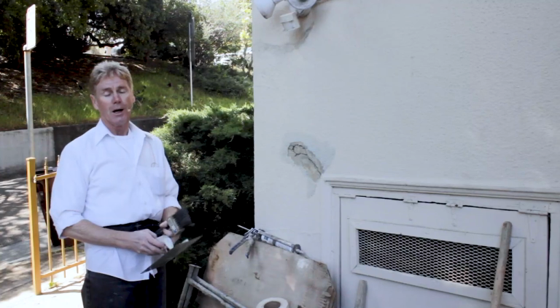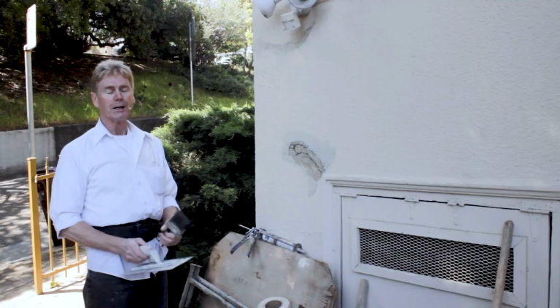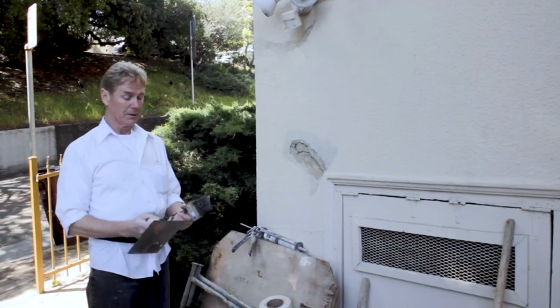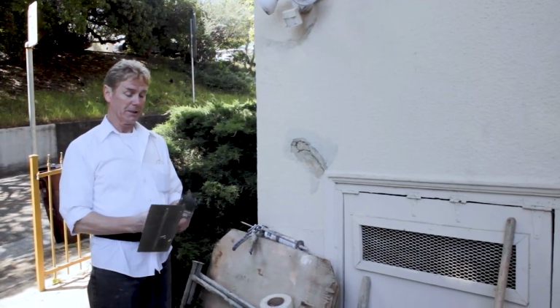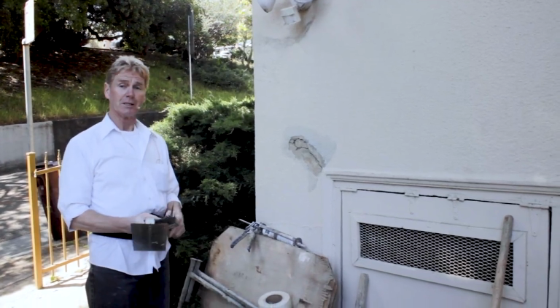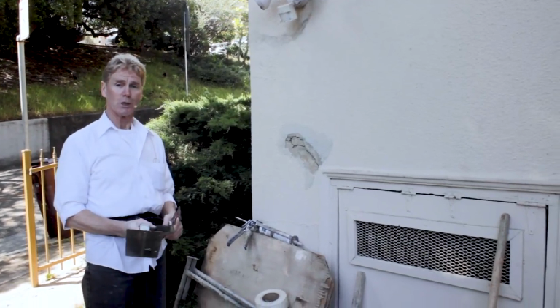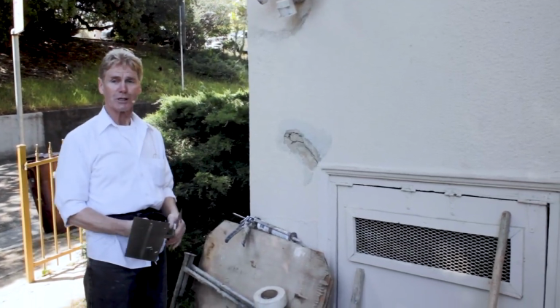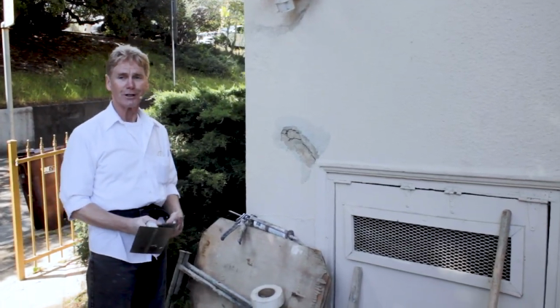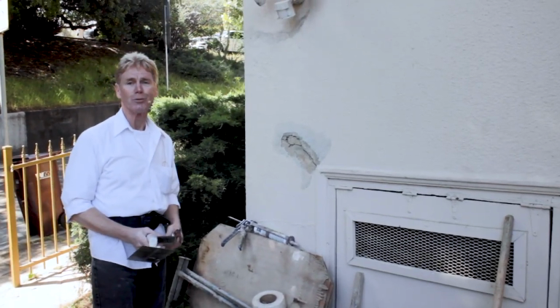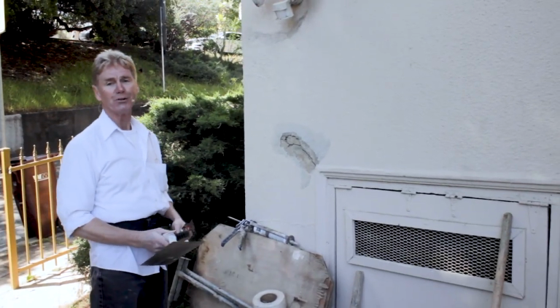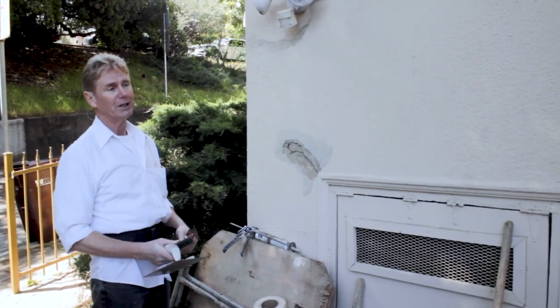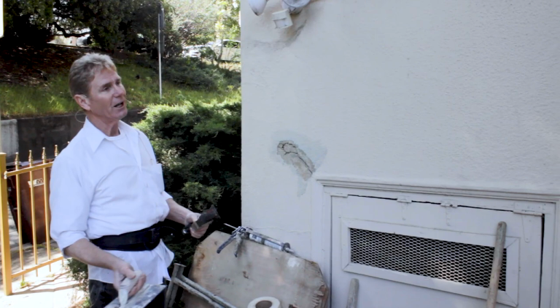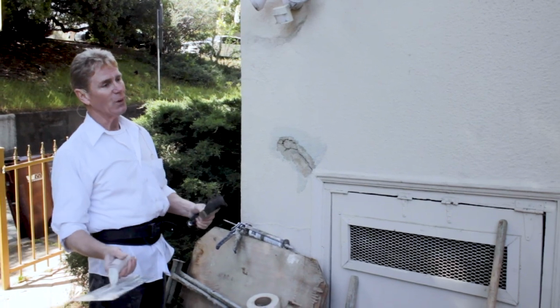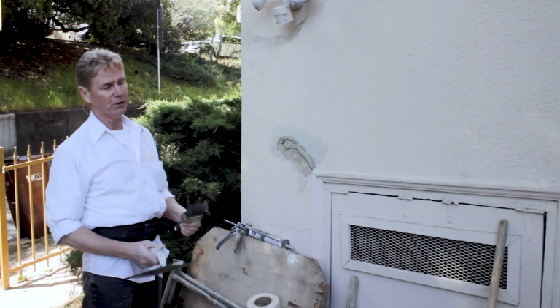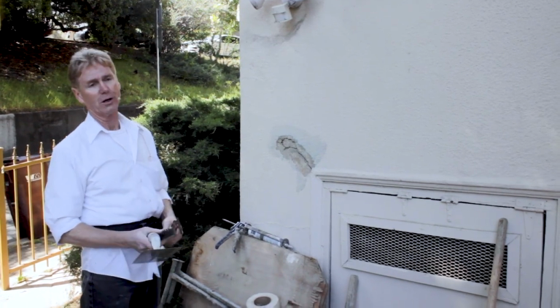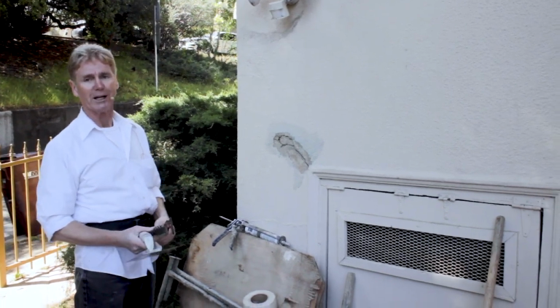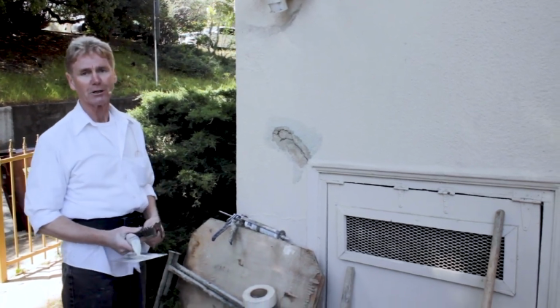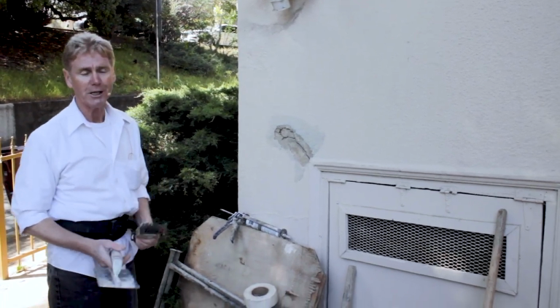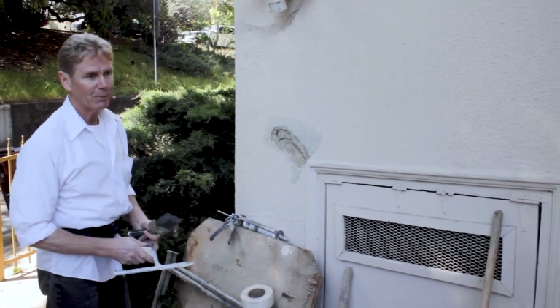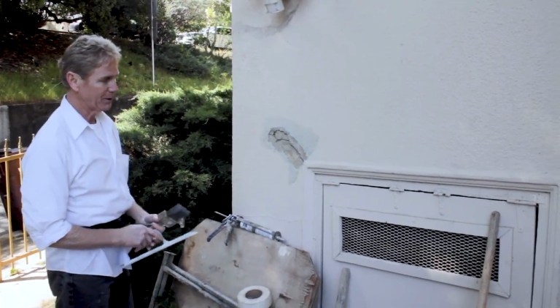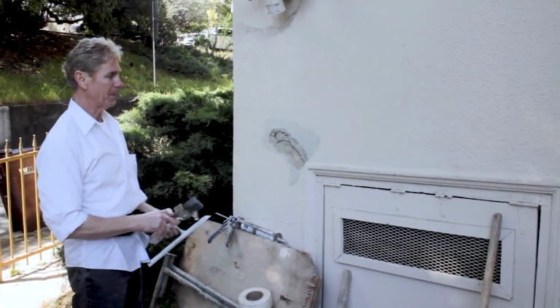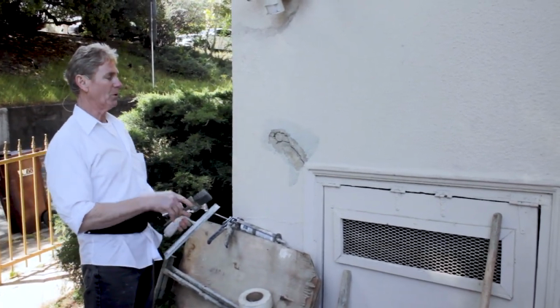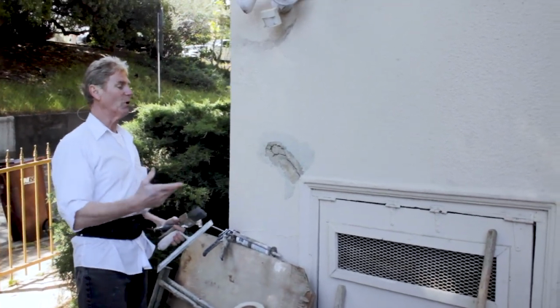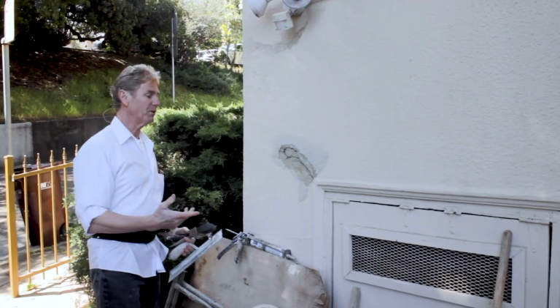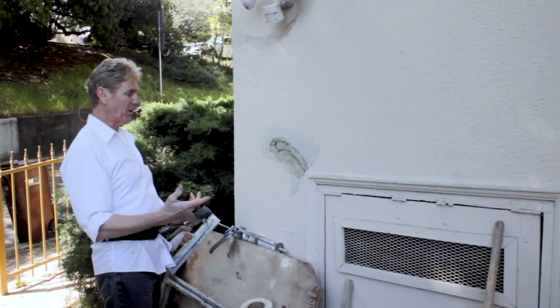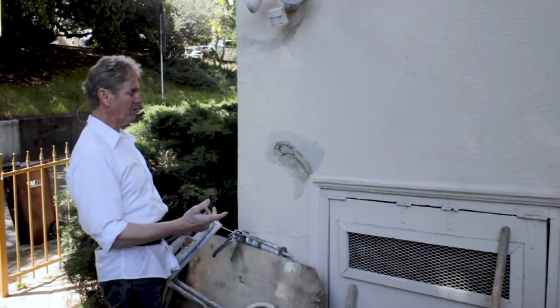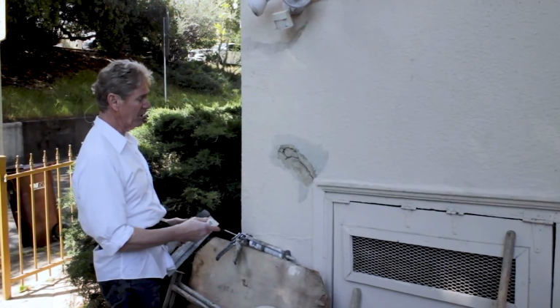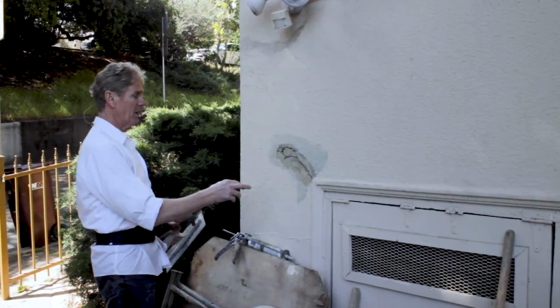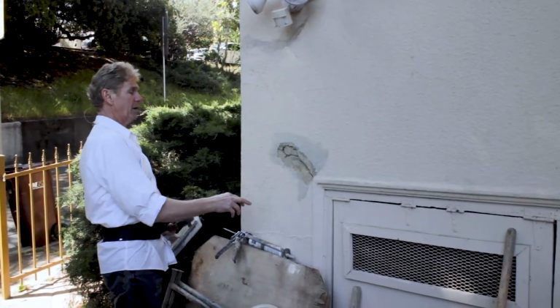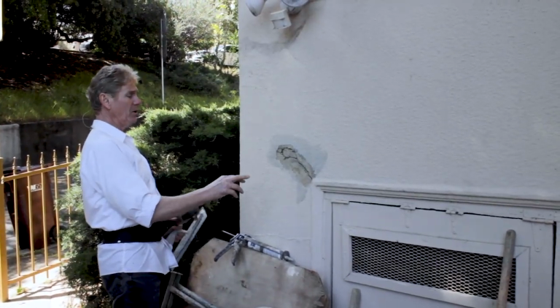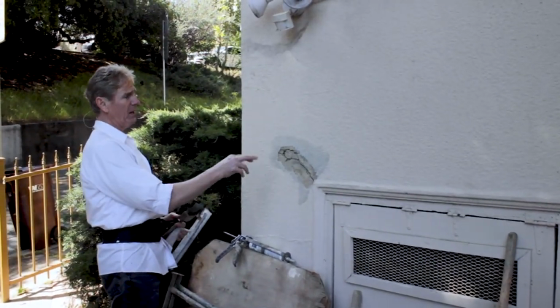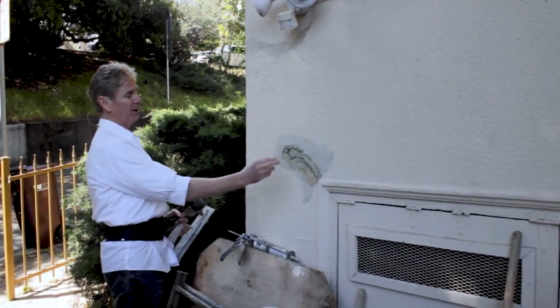Howdy guys, Kirk and Jason here with Kirk Giordano Plastering. Today I just want to show you a quick thing on caulking because we're doing some work on this property and the owner asked if I could take care of this.